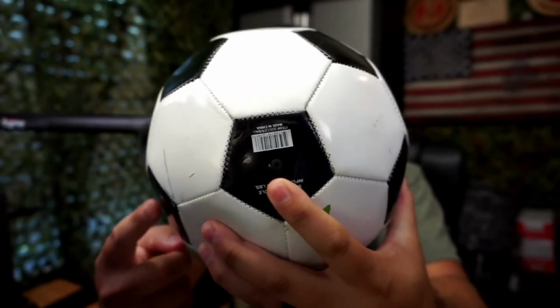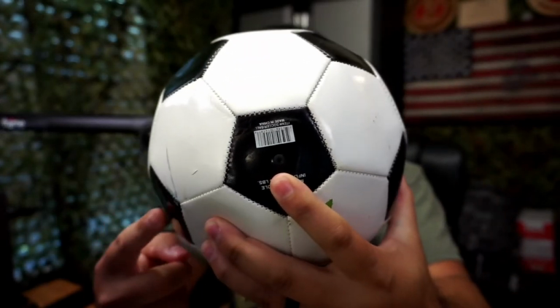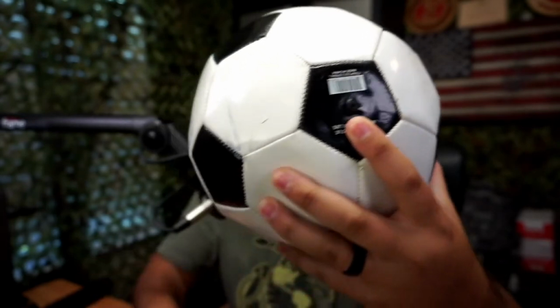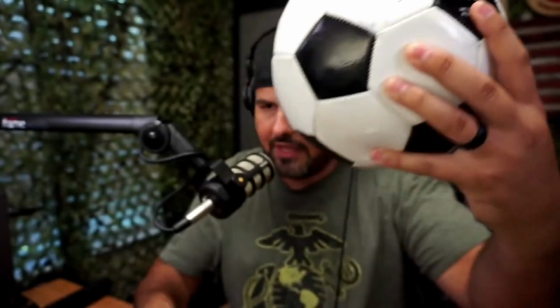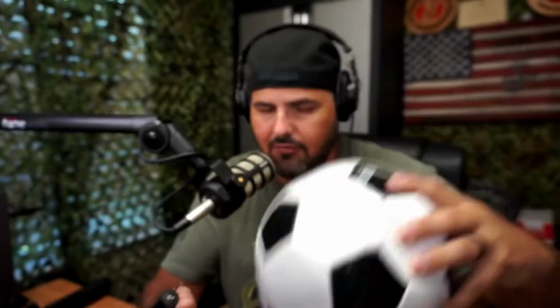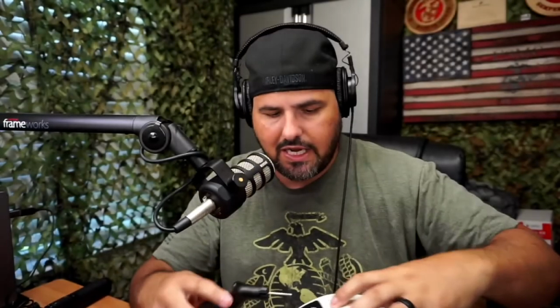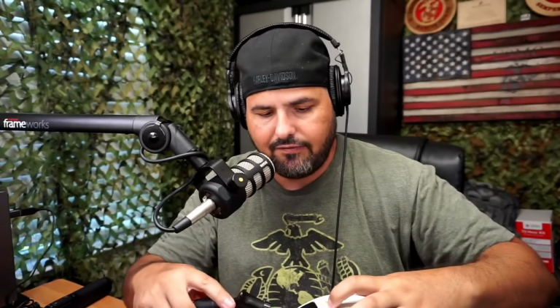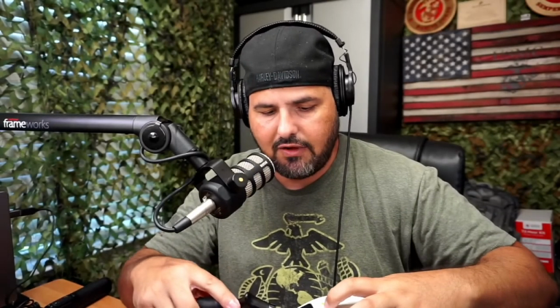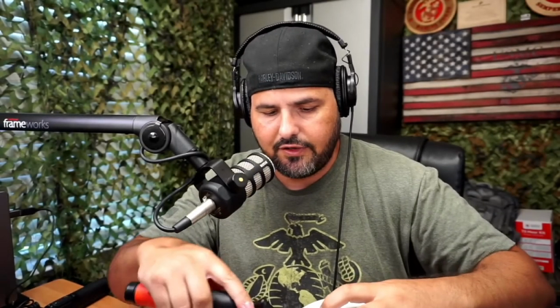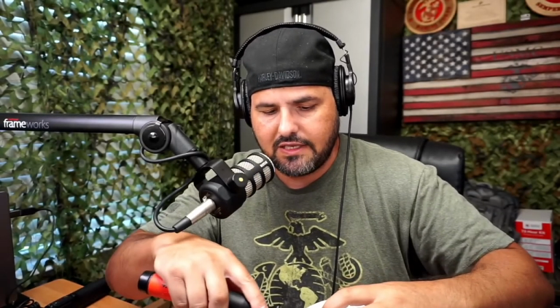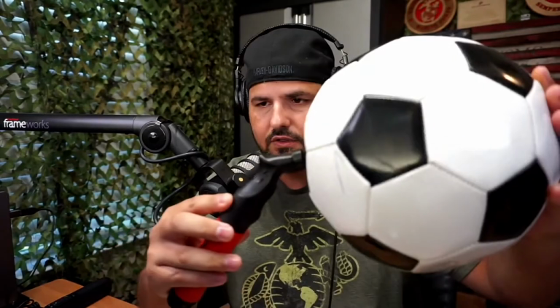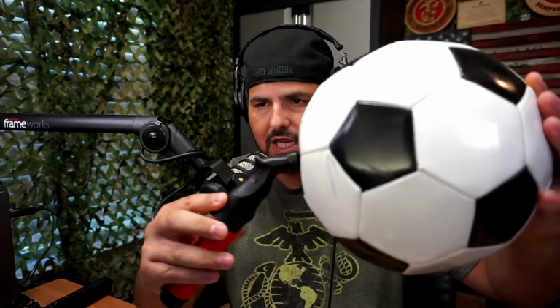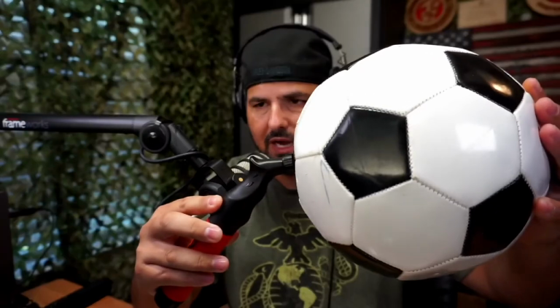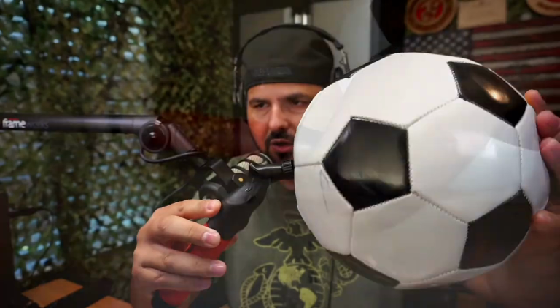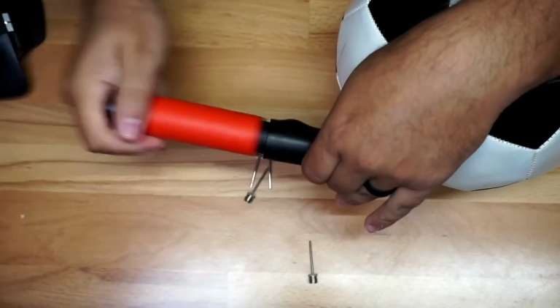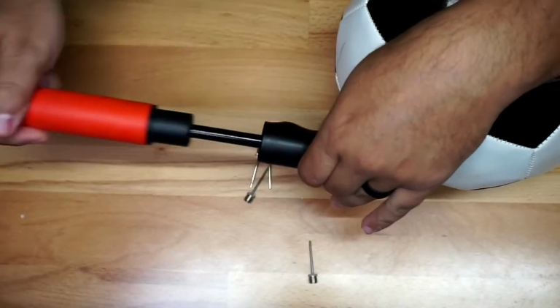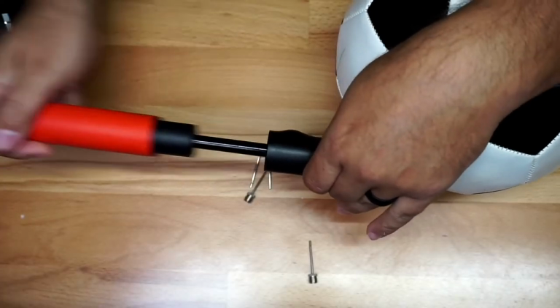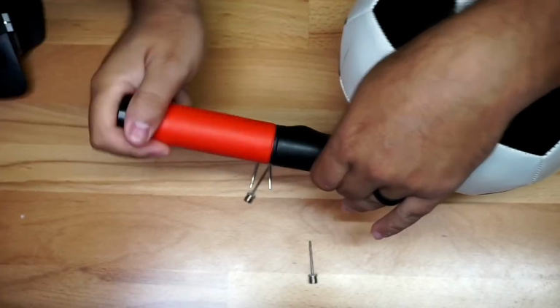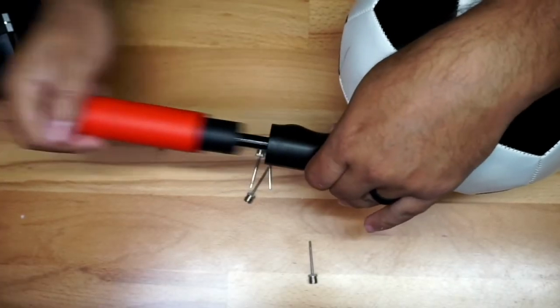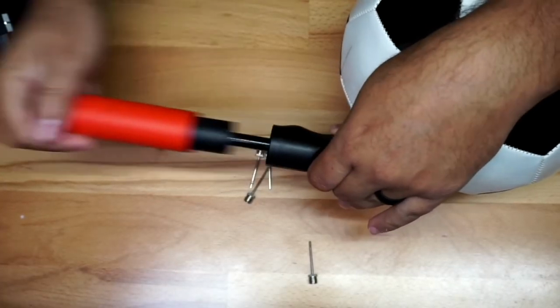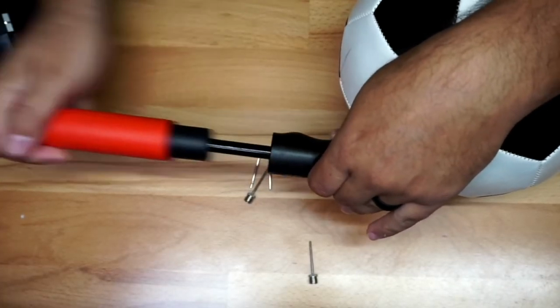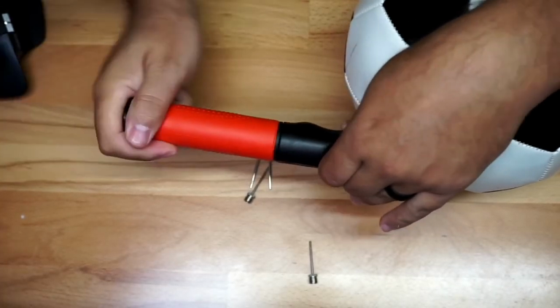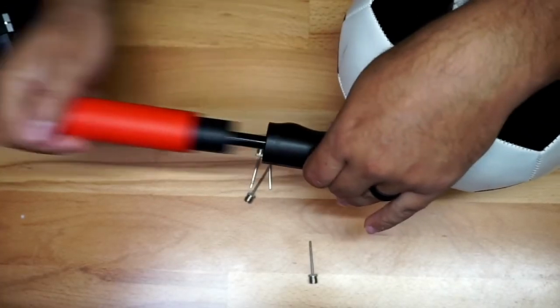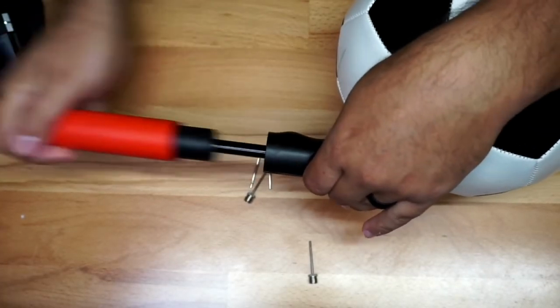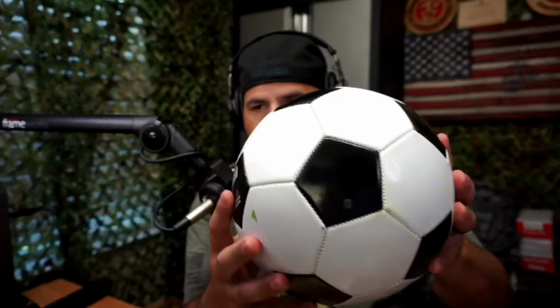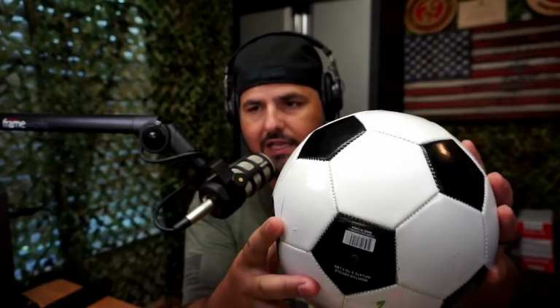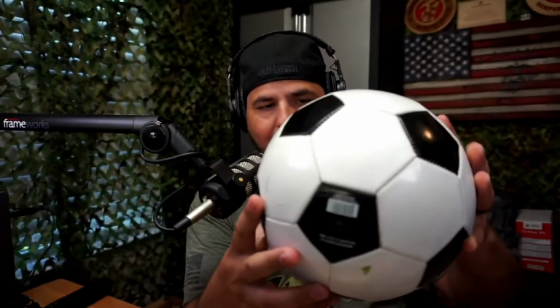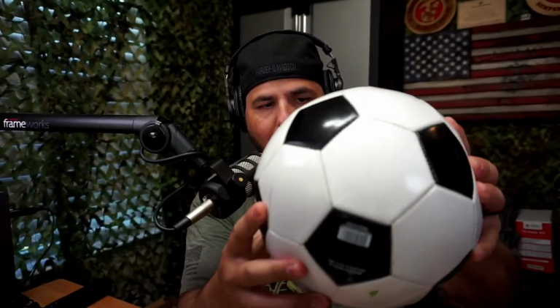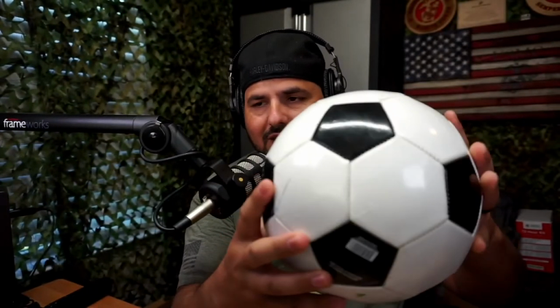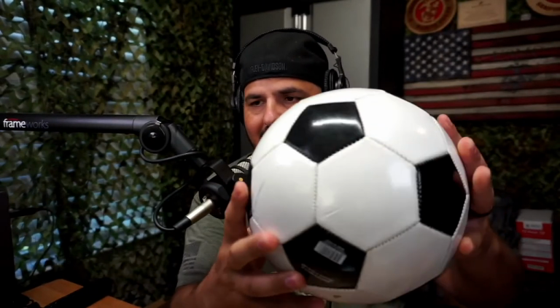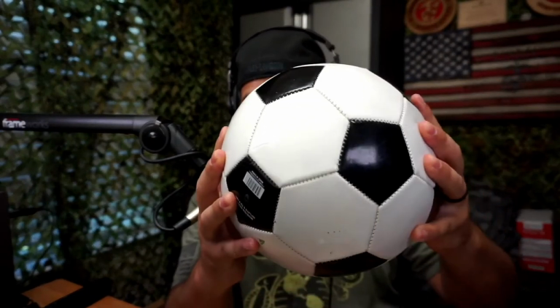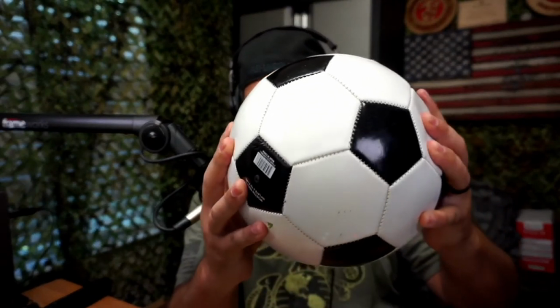We're going to inflate the ball right here so you guys can see it. I put the needle in the hole and then very easily just pump. You can feel it getting air already — look at this guys, the ball is now nicely inflated!